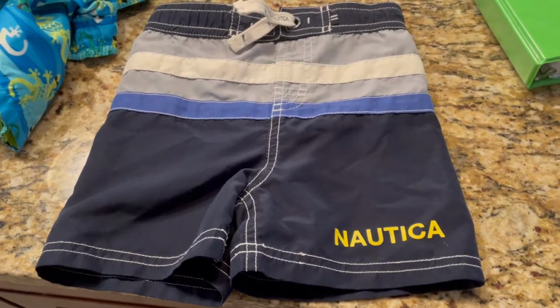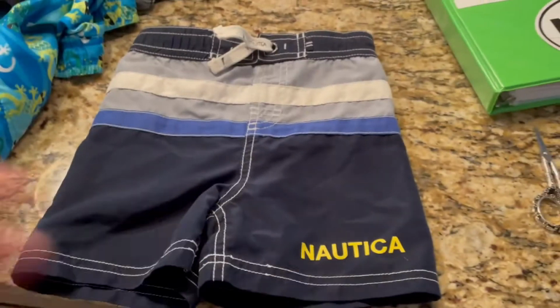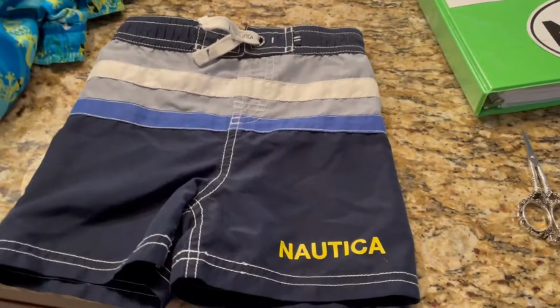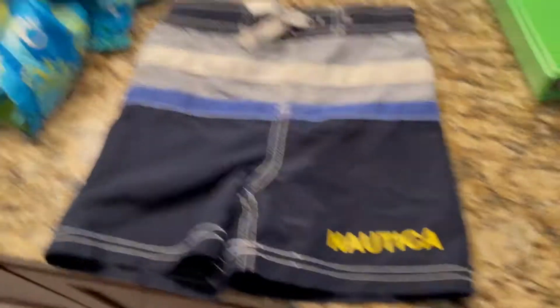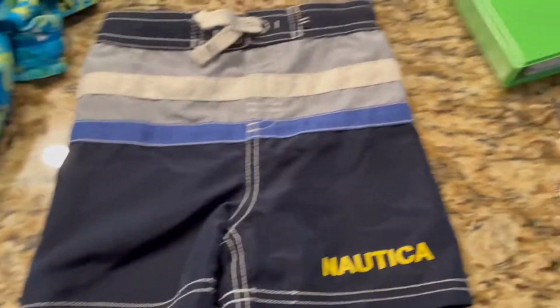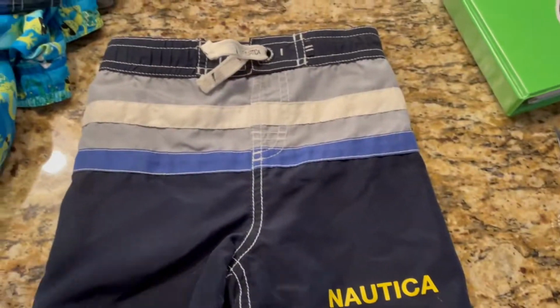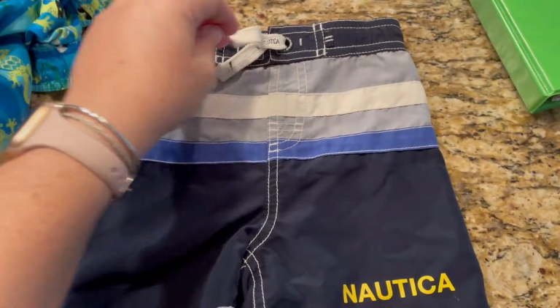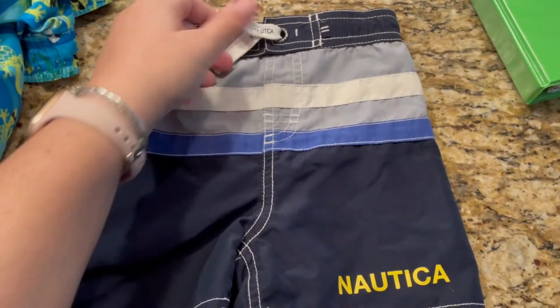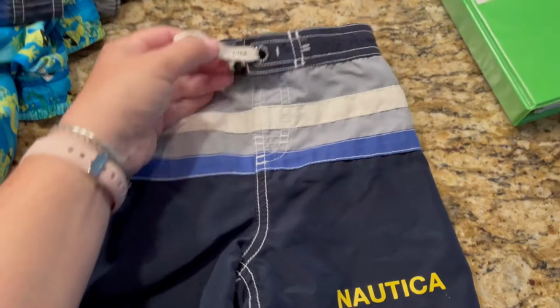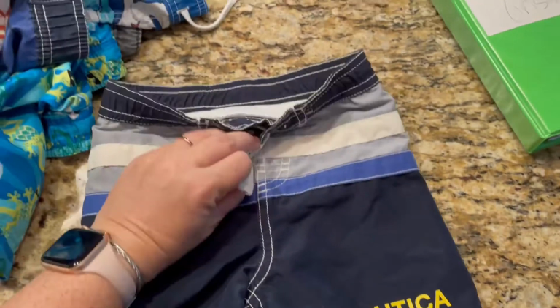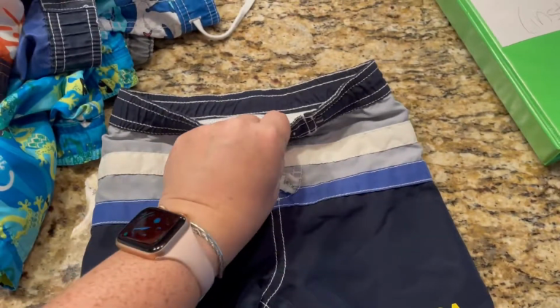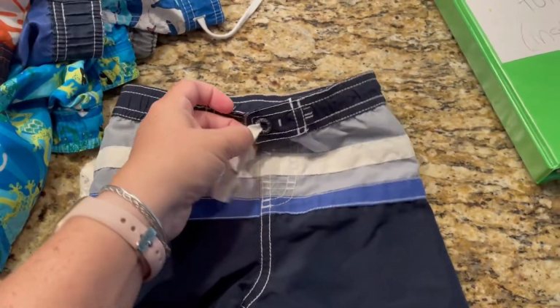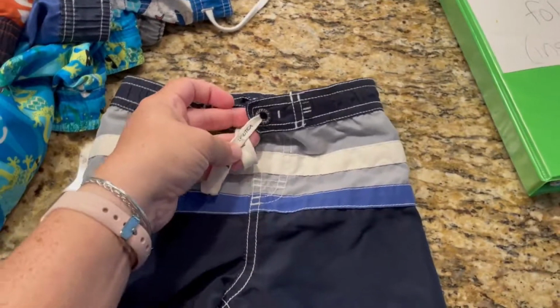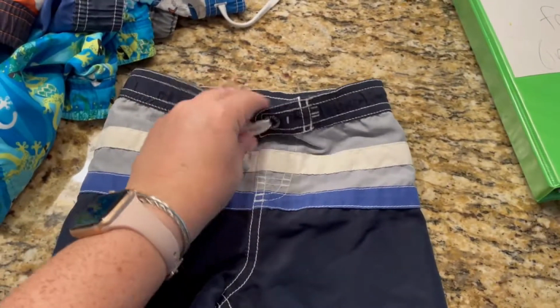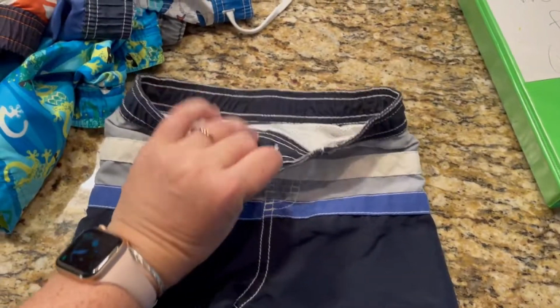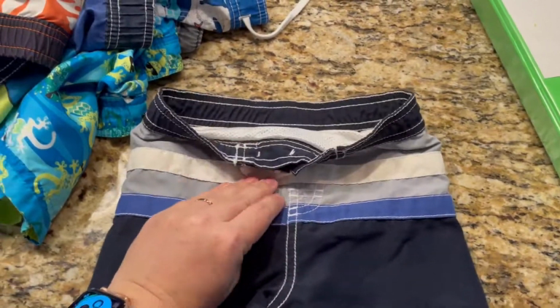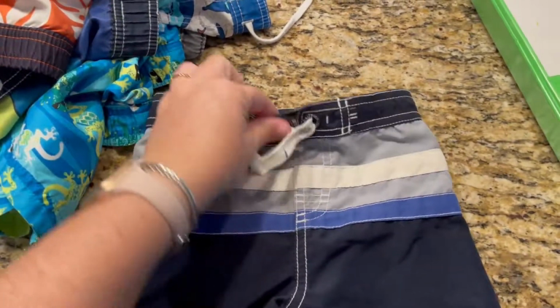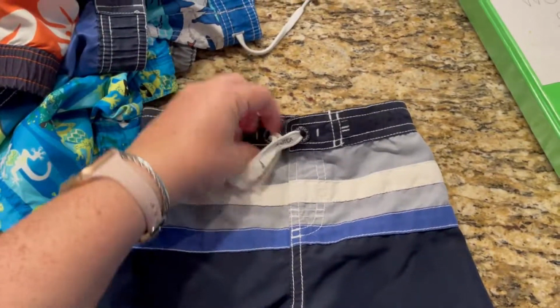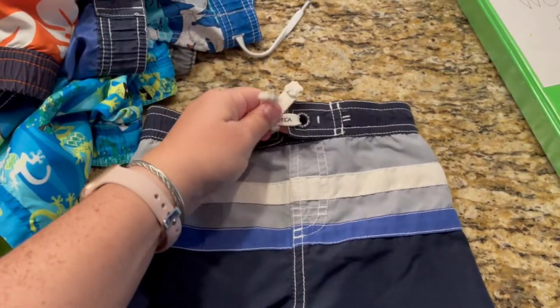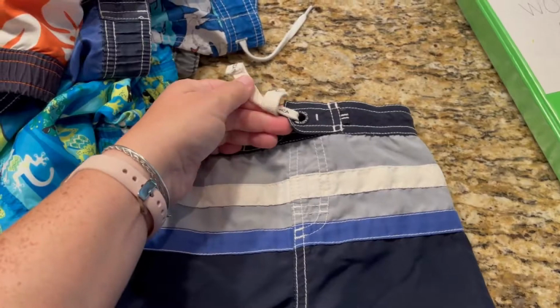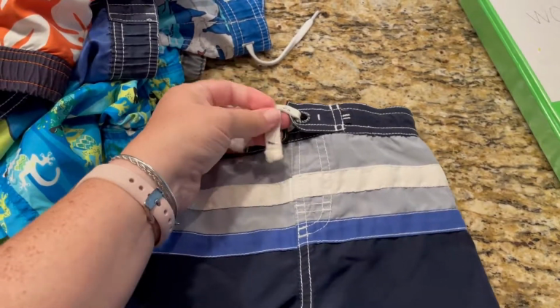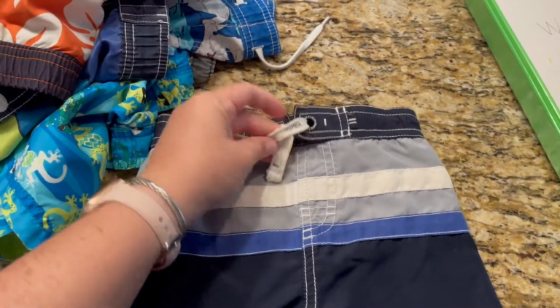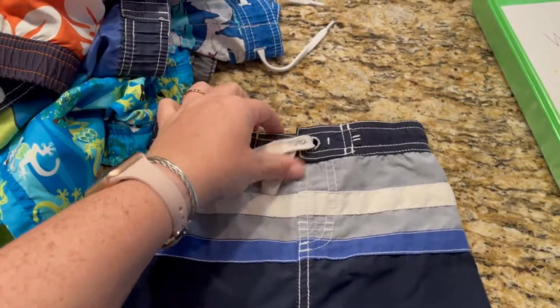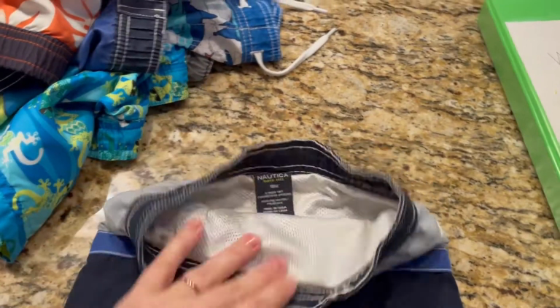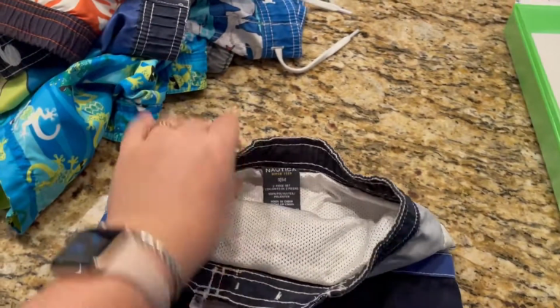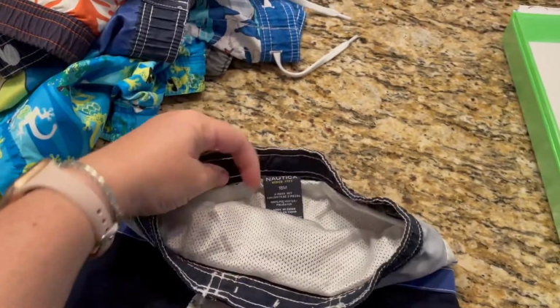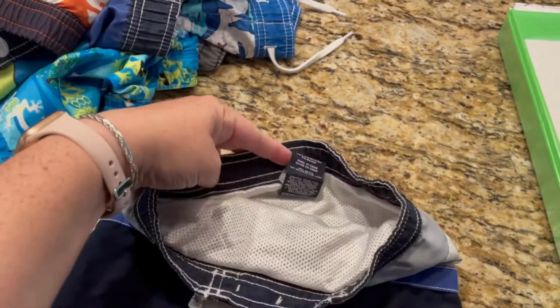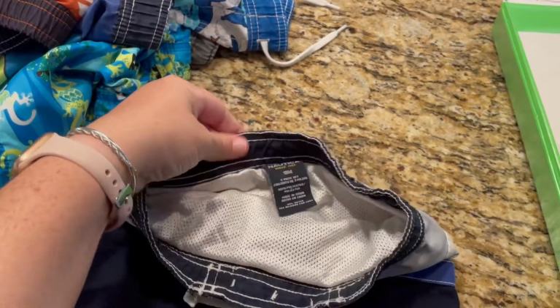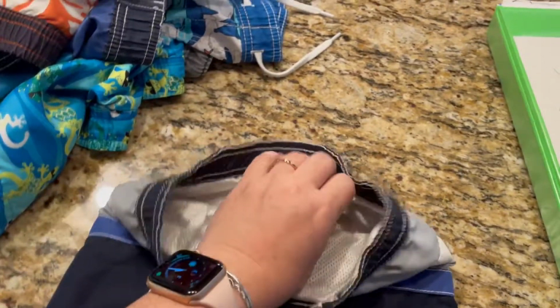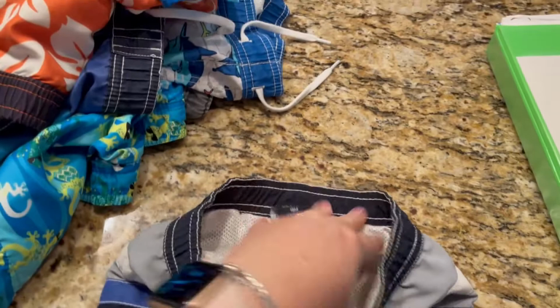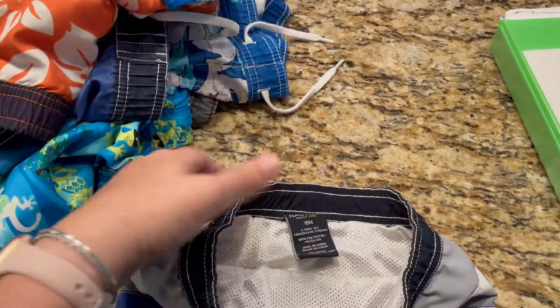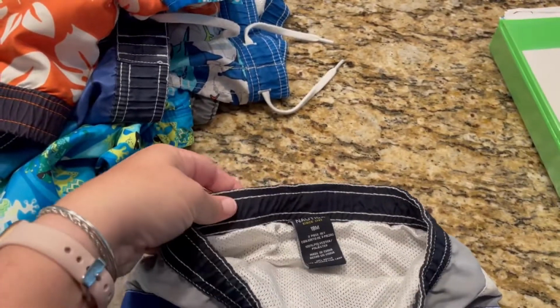Here's a pair of swim trunks that don't fit my son anymore and they don't actually pull. This is a safety tie so it doesn't actually work and the elastic is shot. So I'm going to show you what I do to fix them.